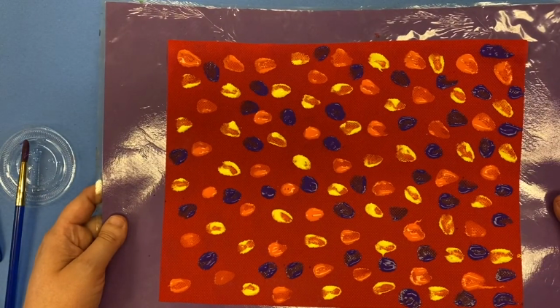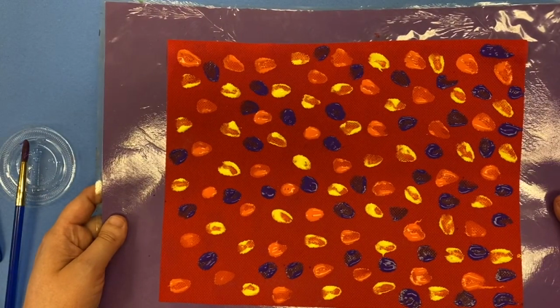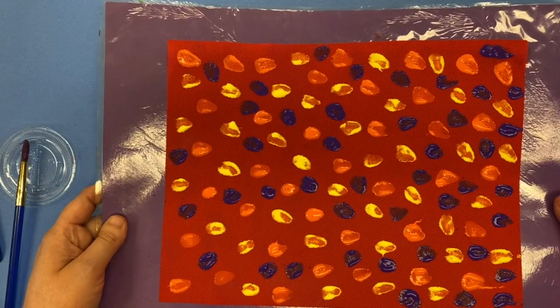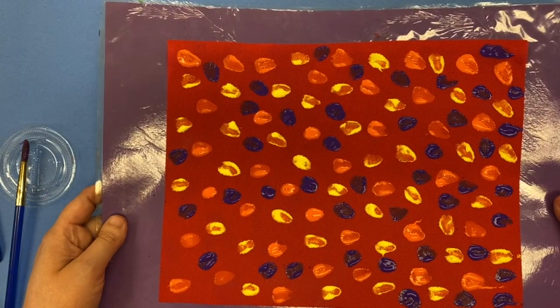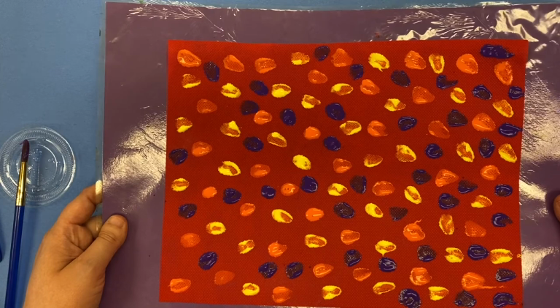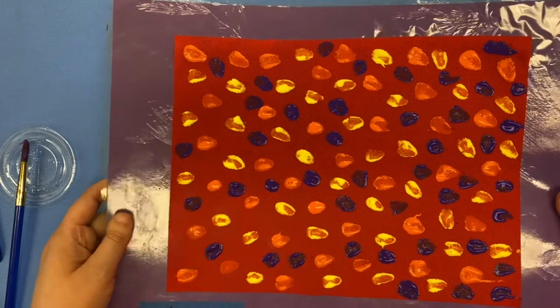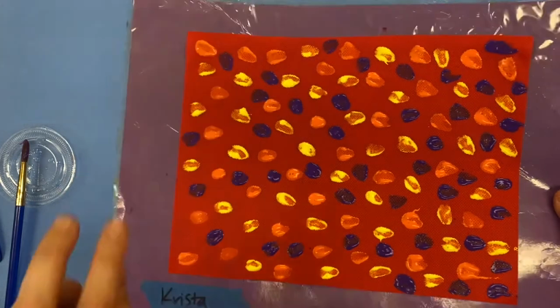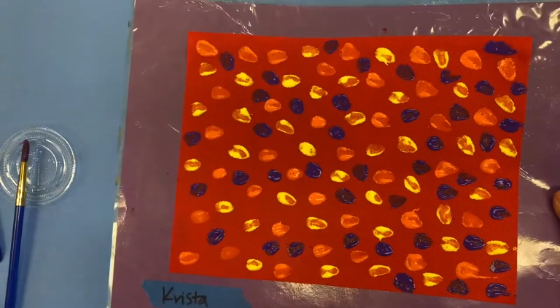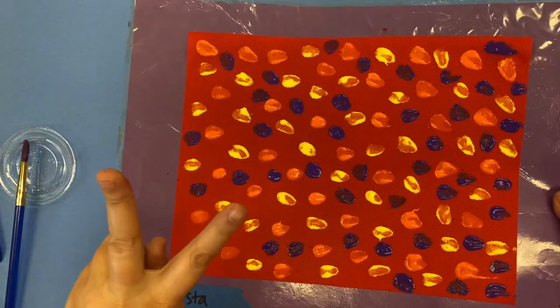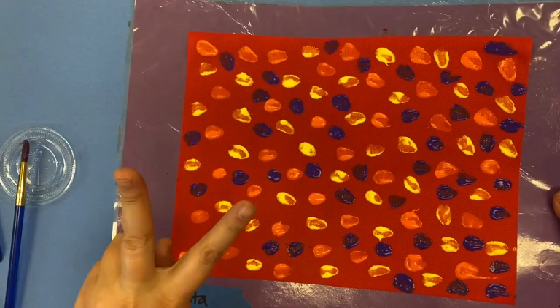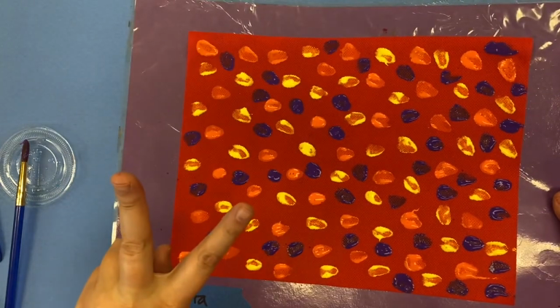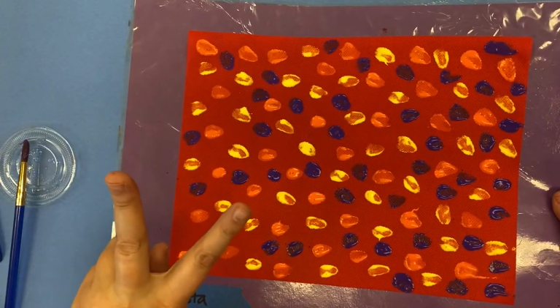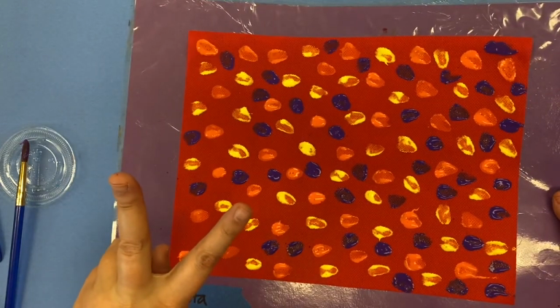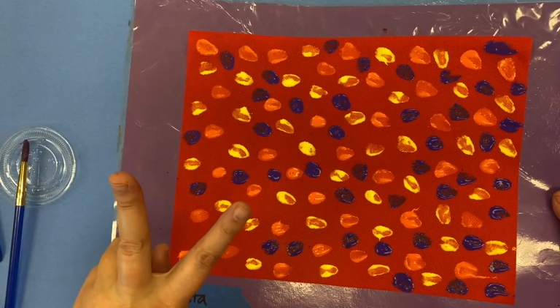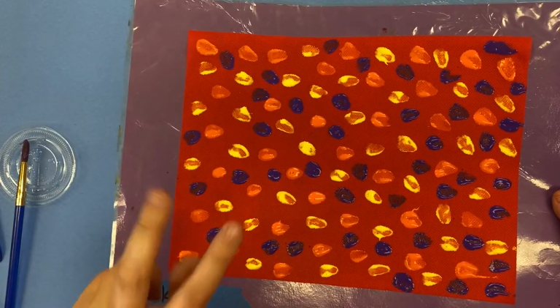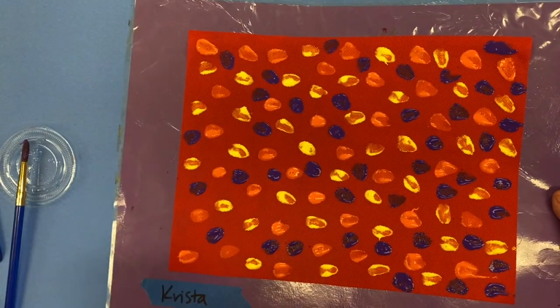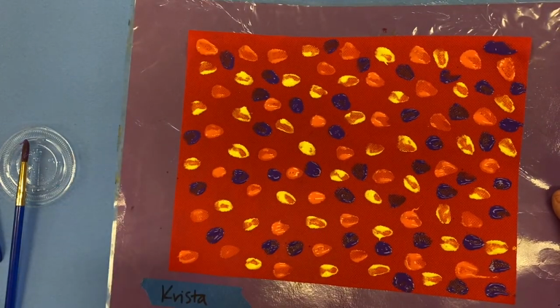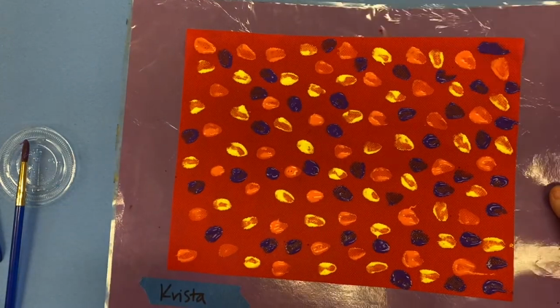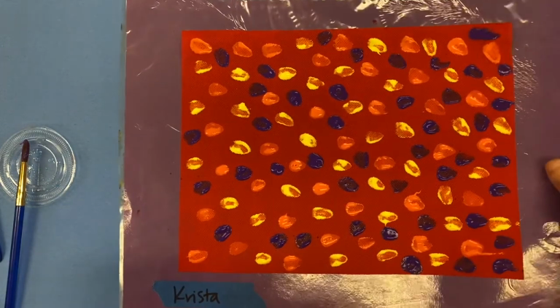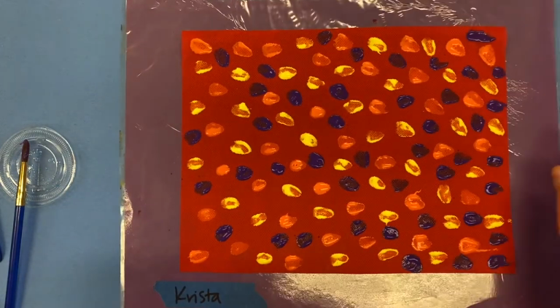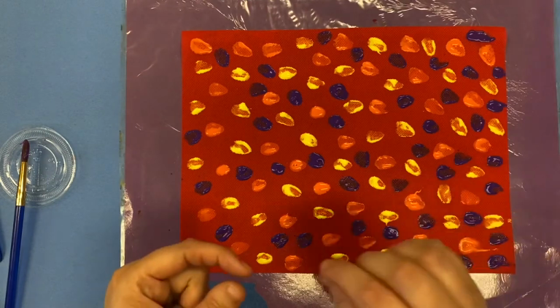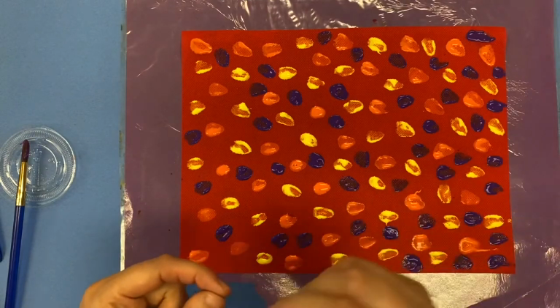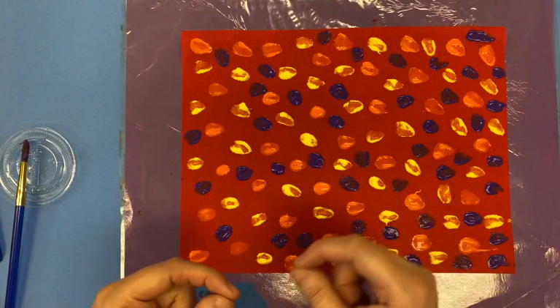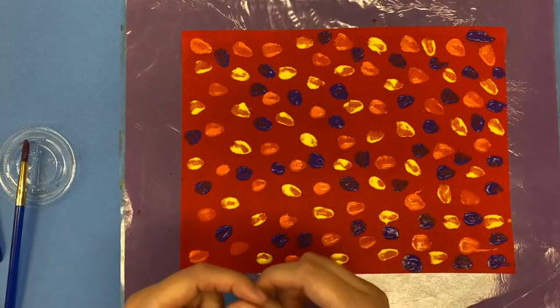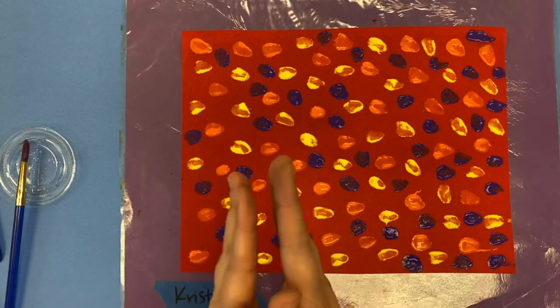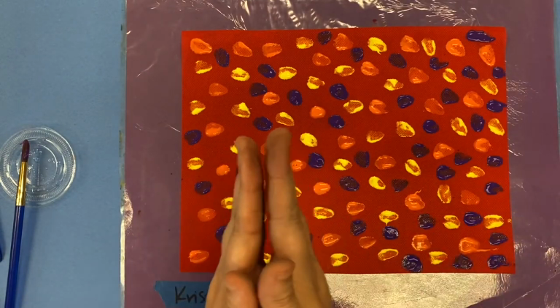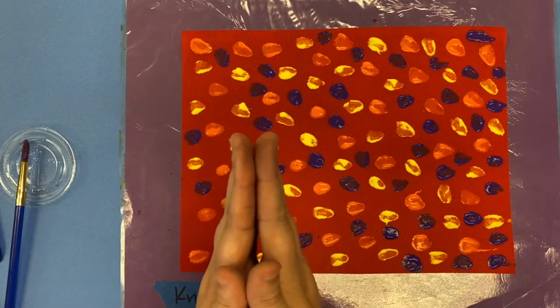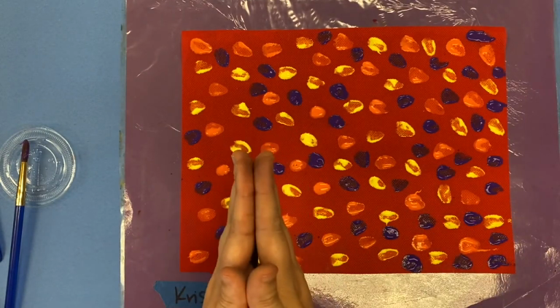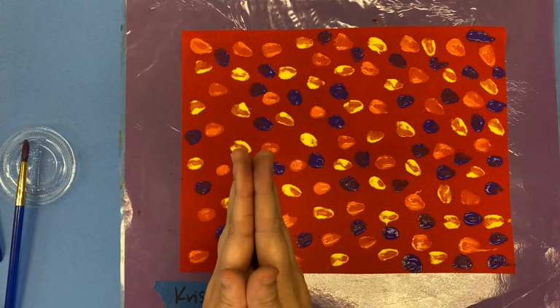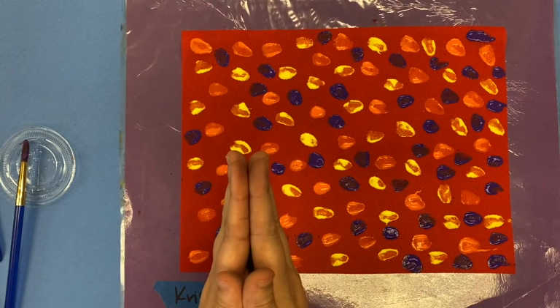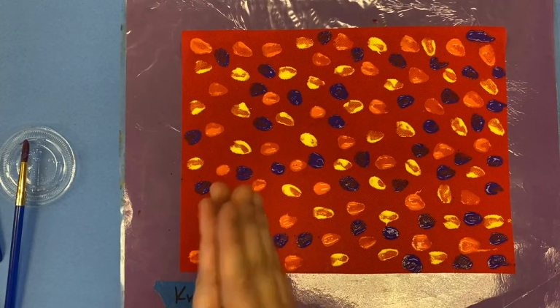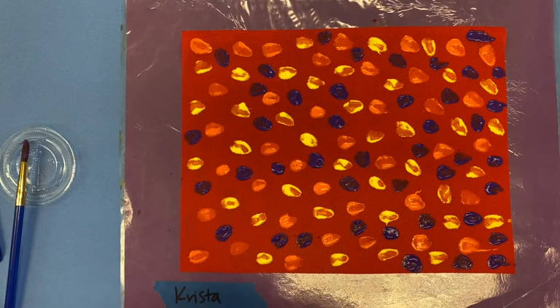You want to make sure that you get two pieces of fabric painted today, because tomorrow we're gonna start sewing together those two pieces of fabric to make a pillow.